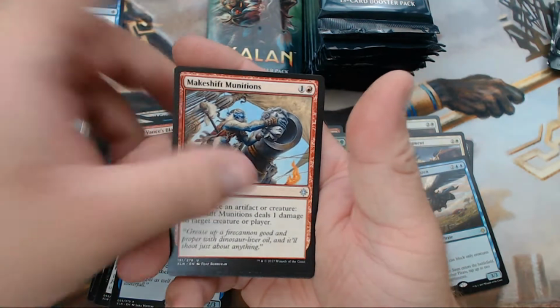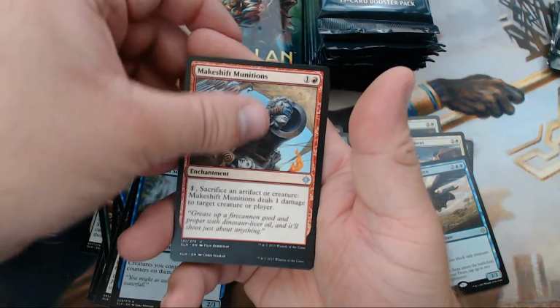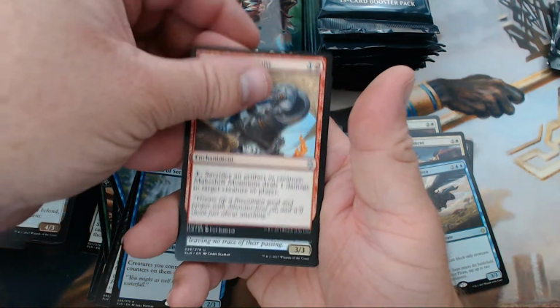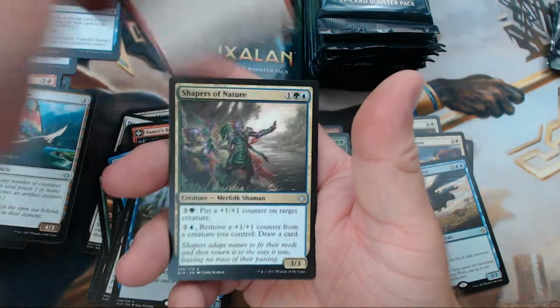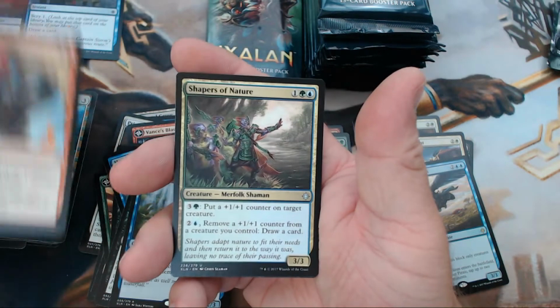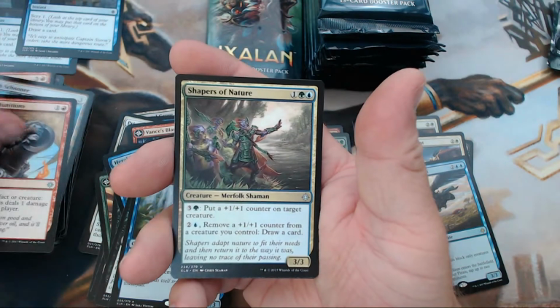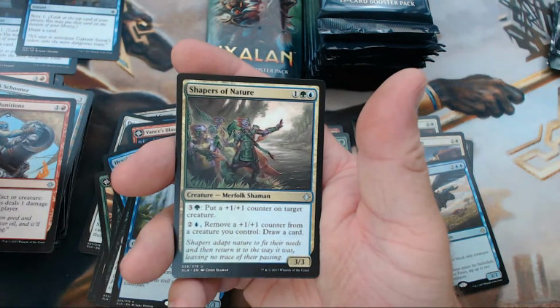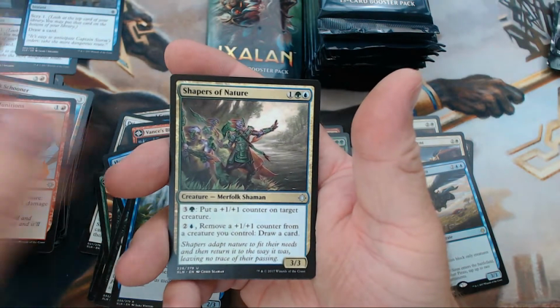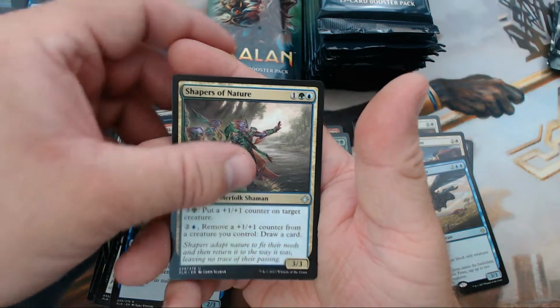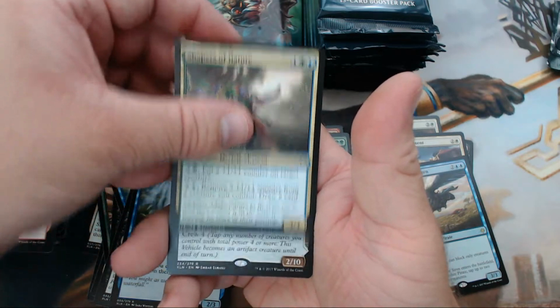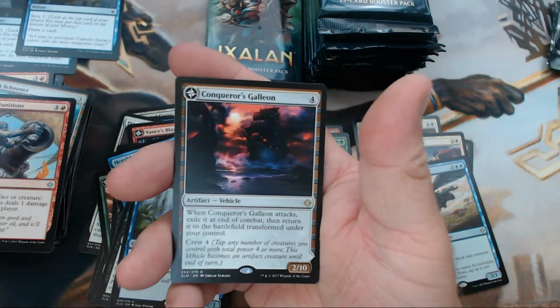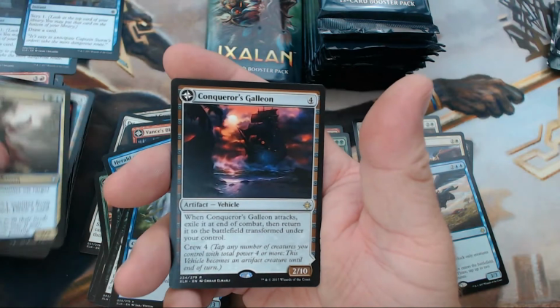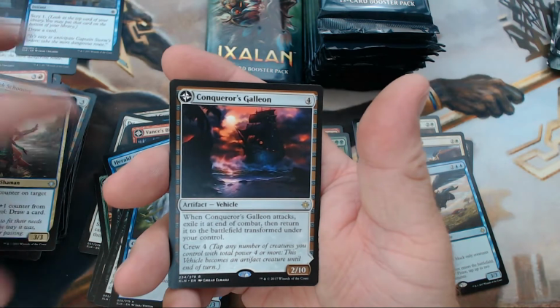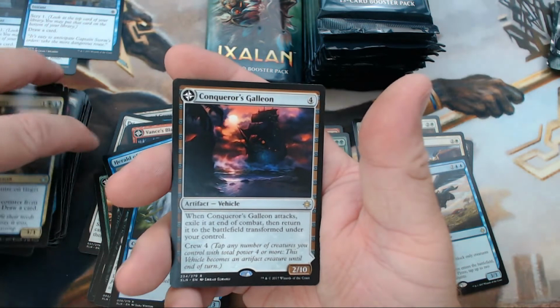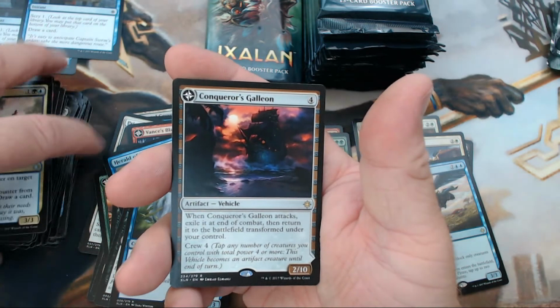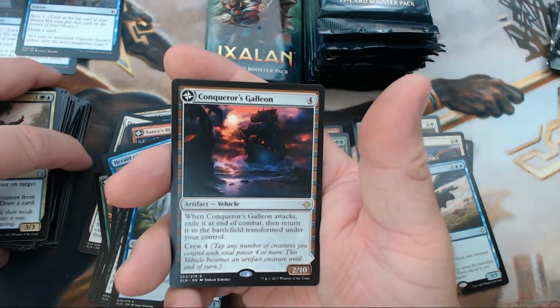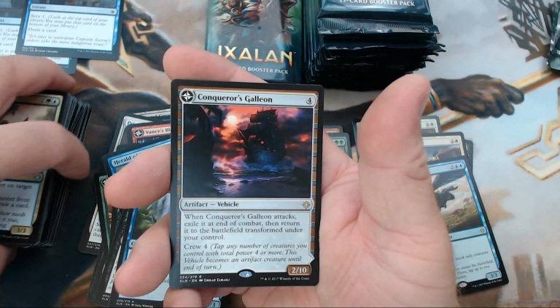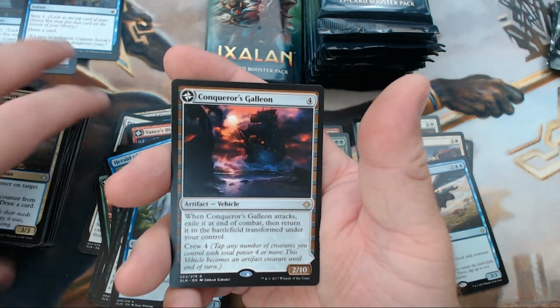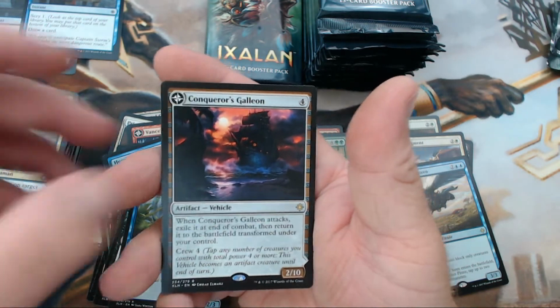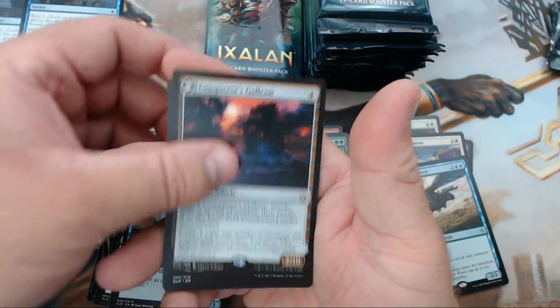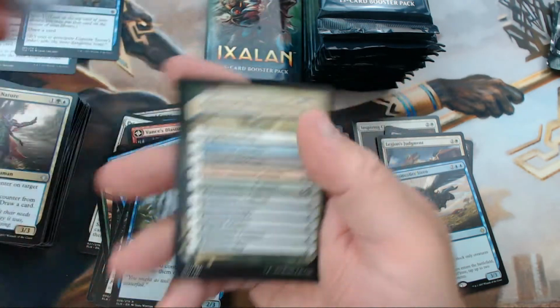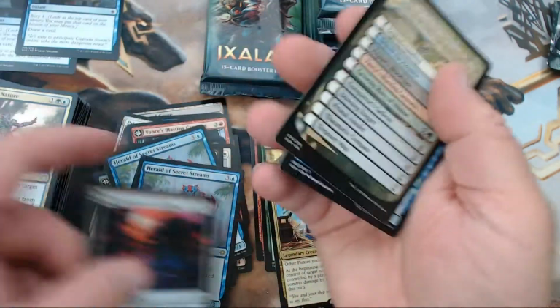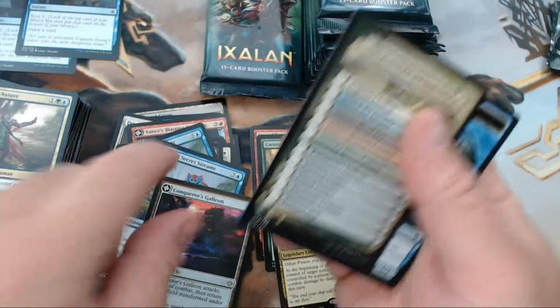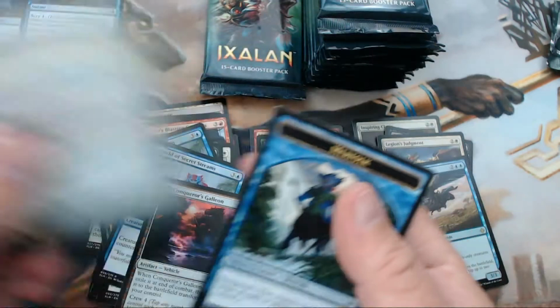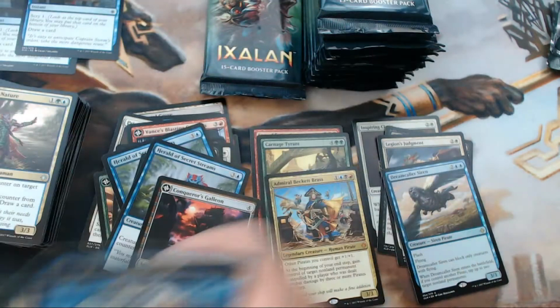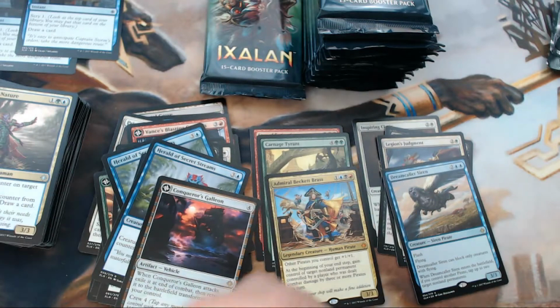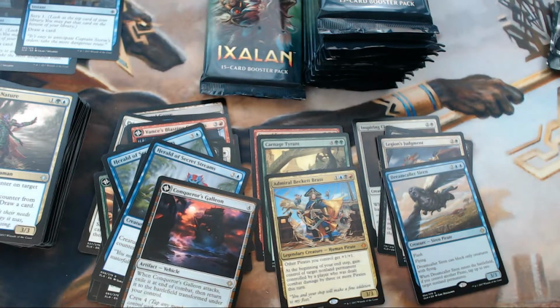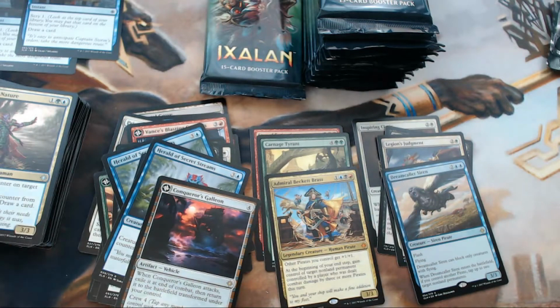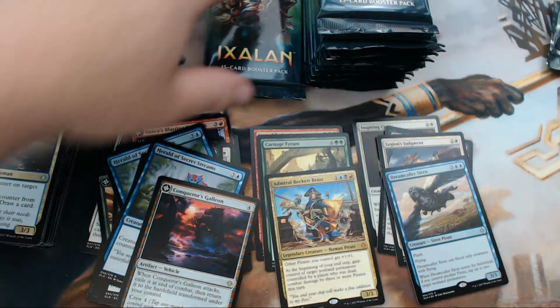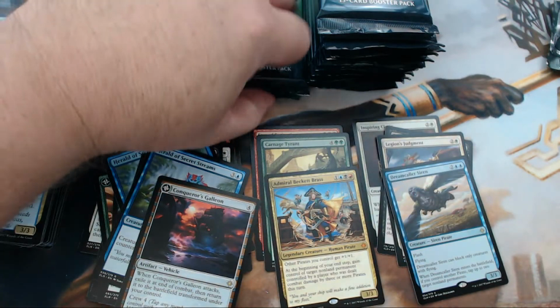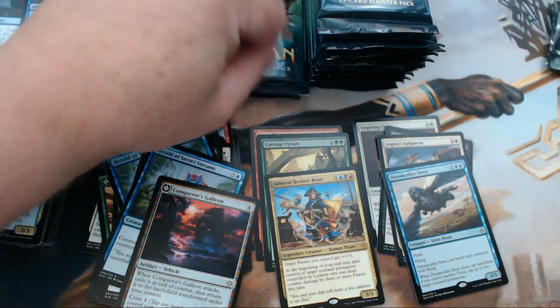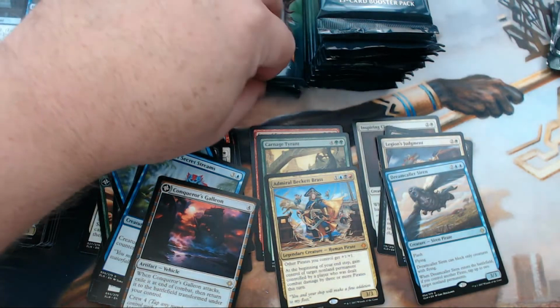Makeshift Munitions, Shapers of Nature, and our rare is Conqueror's Galleon — another one of those wonderful flip cards.